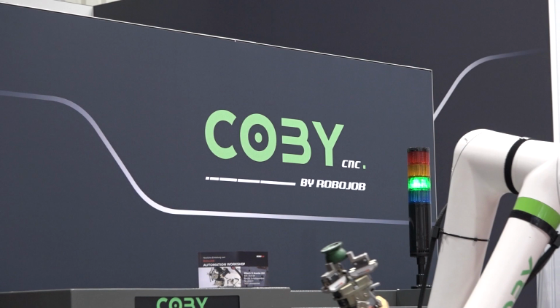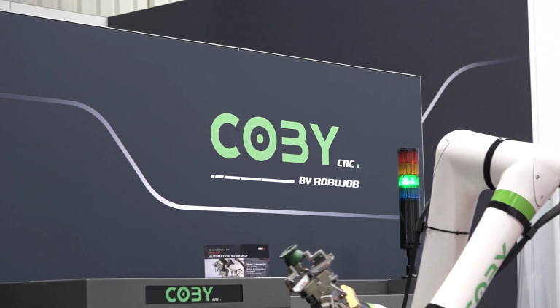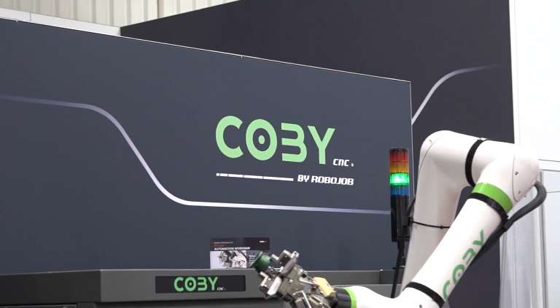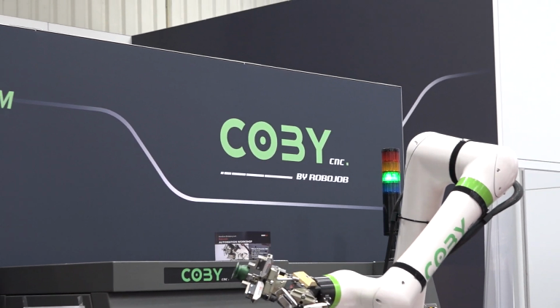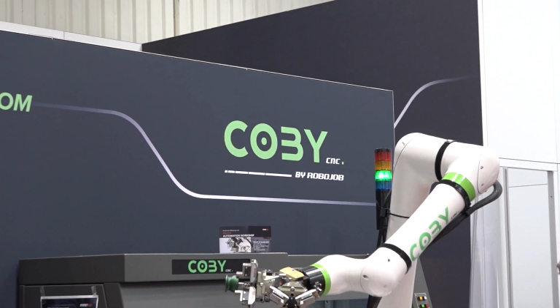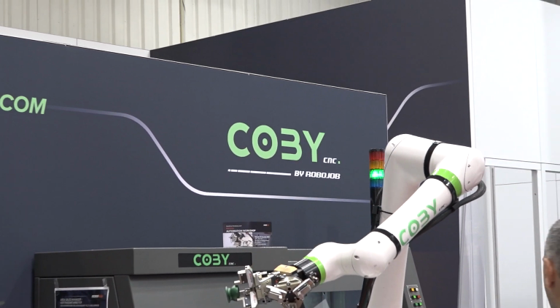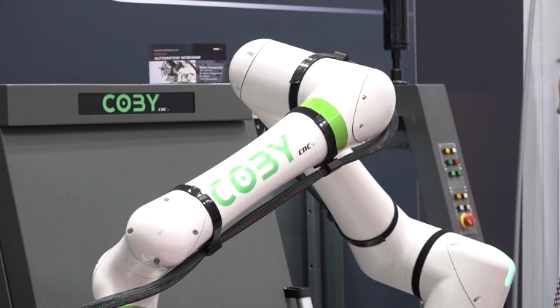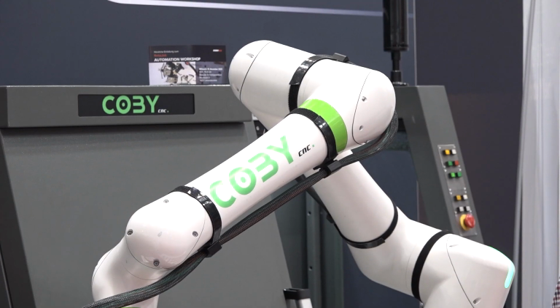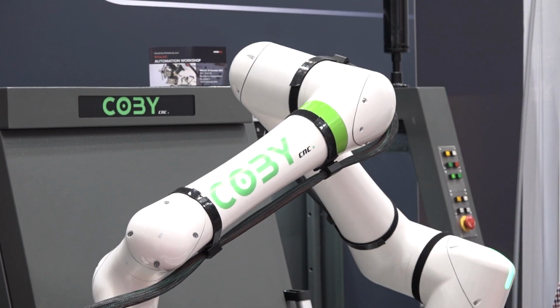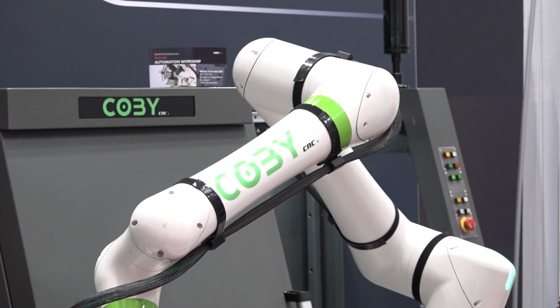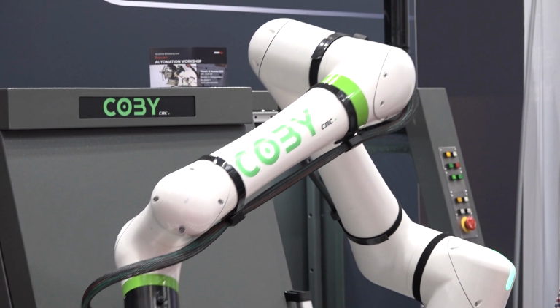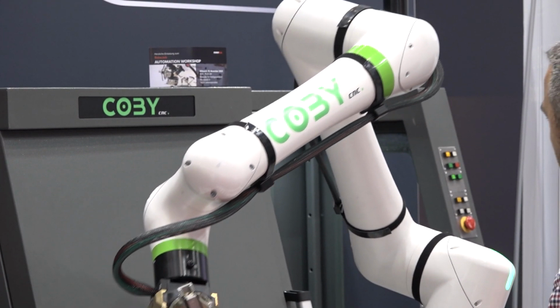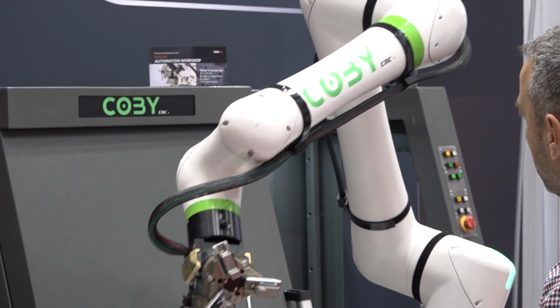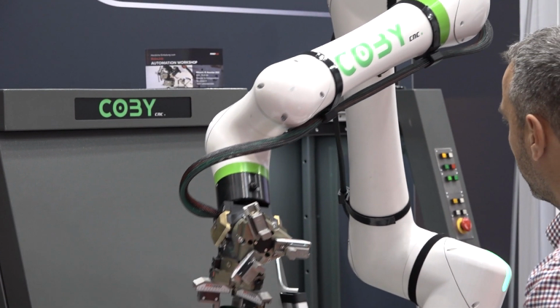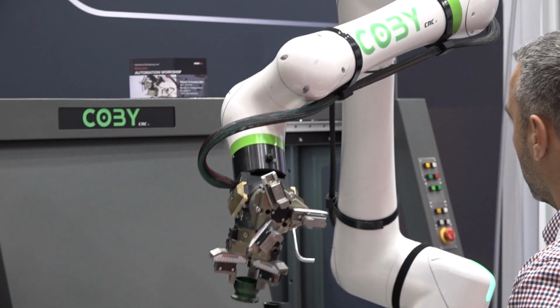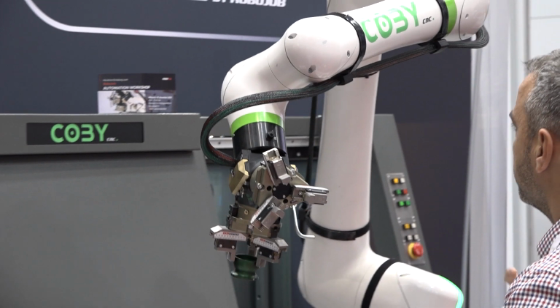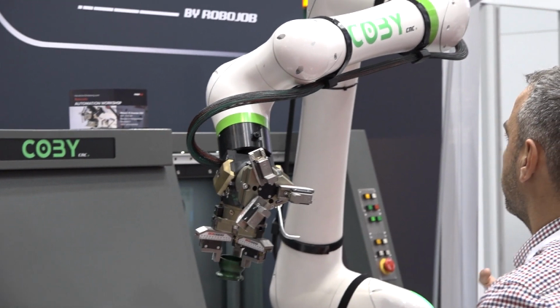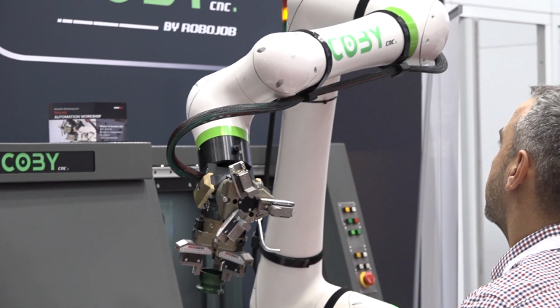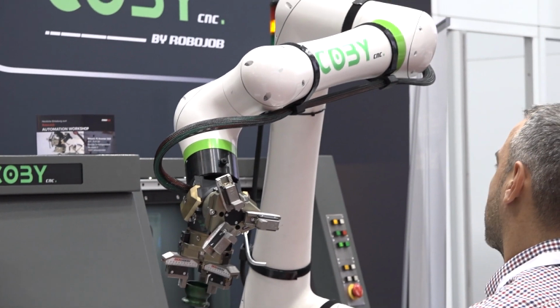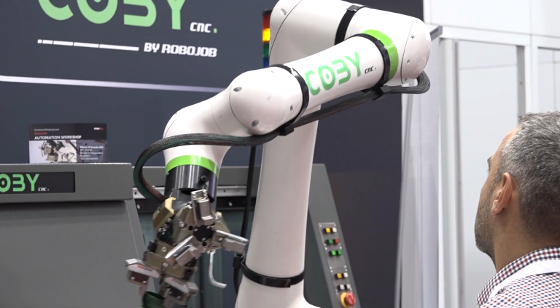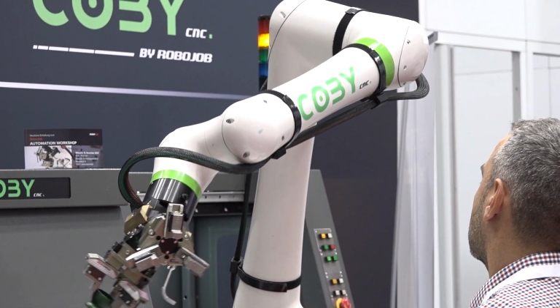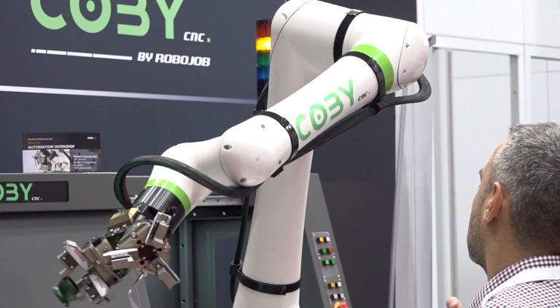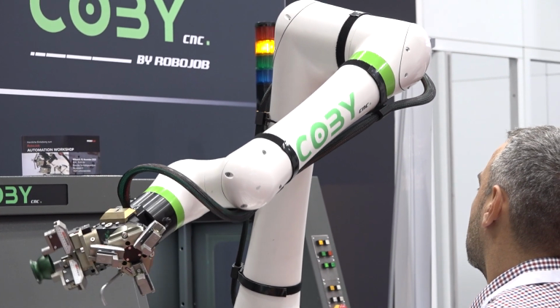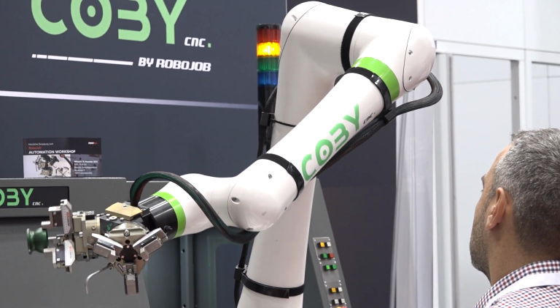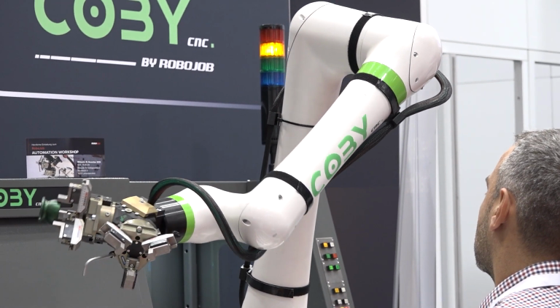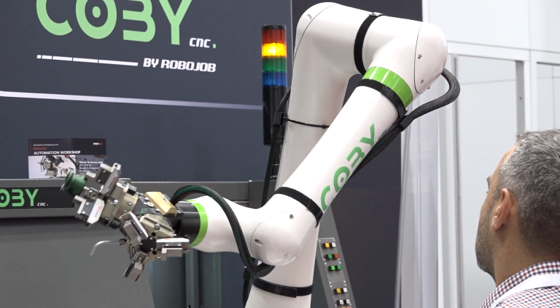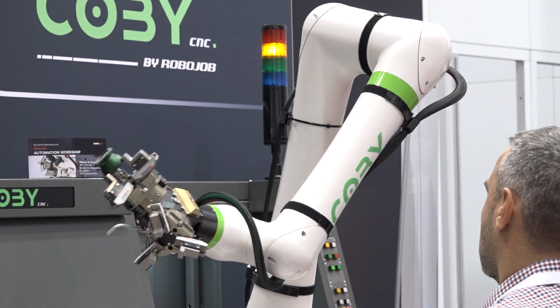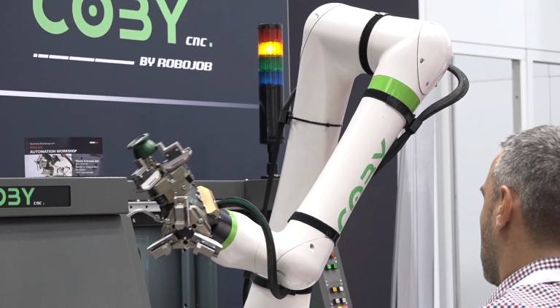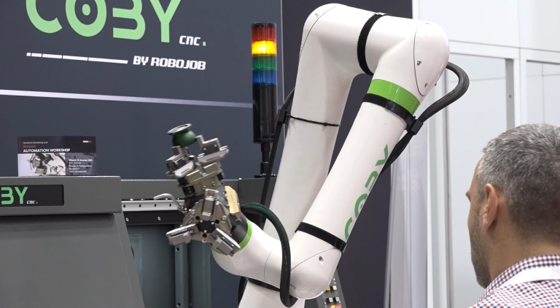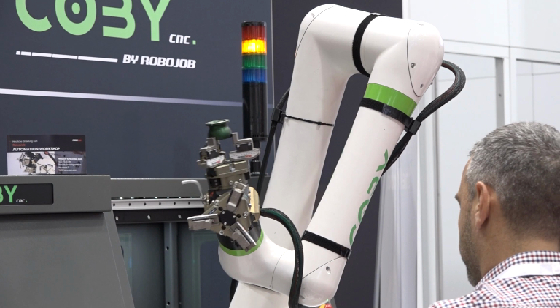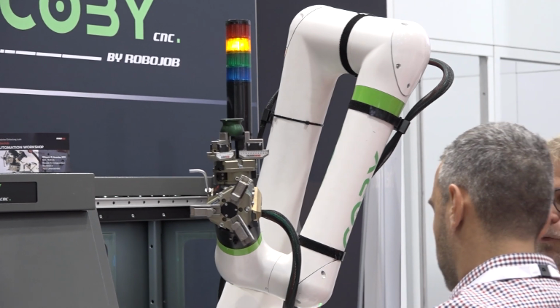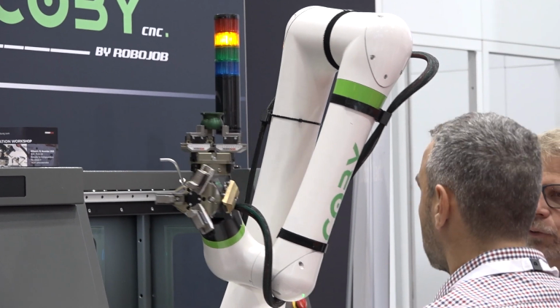How long has RoboJob been developing this concept? This has been developed for a couple of years now, and they've just started to do installations. We're seeing more and more hit the field, particularly in Europe.